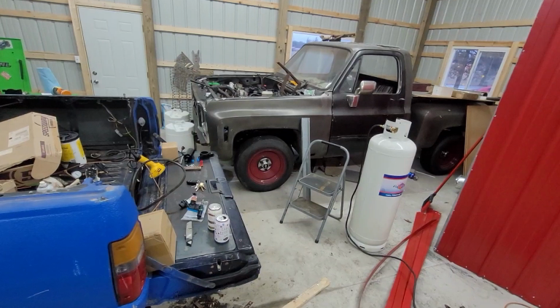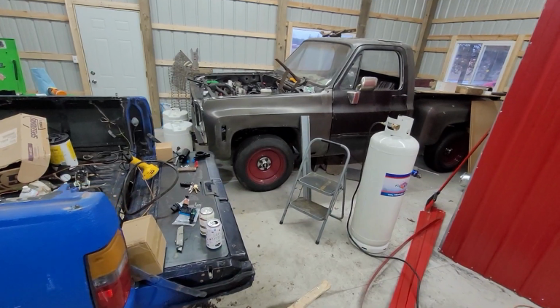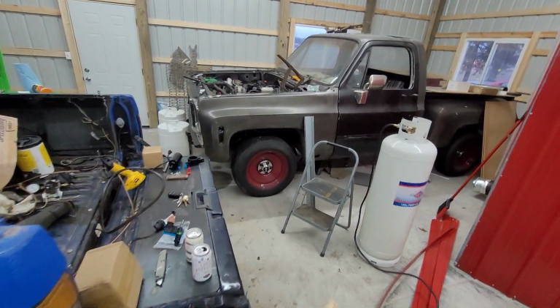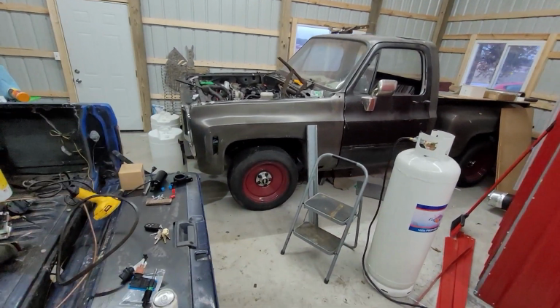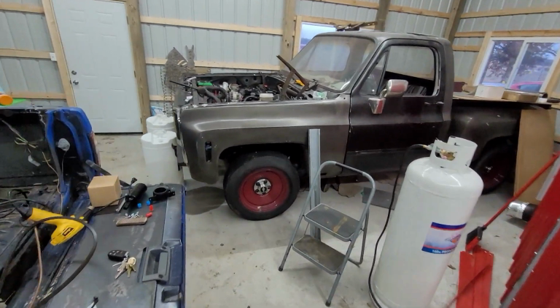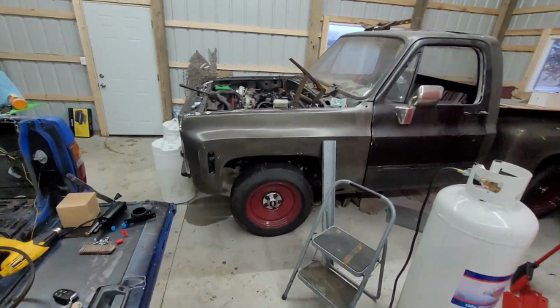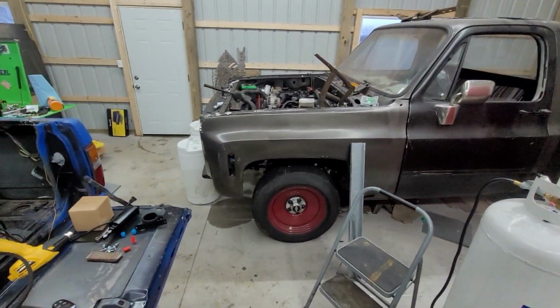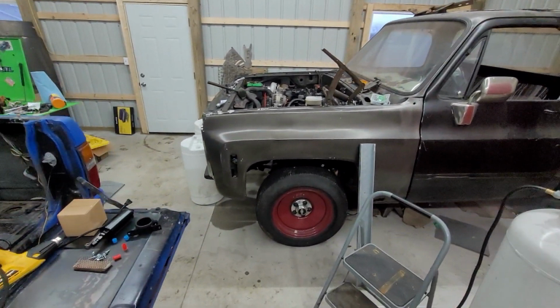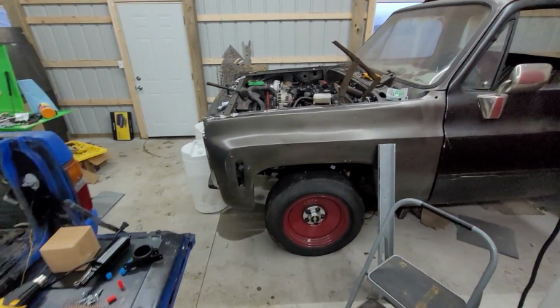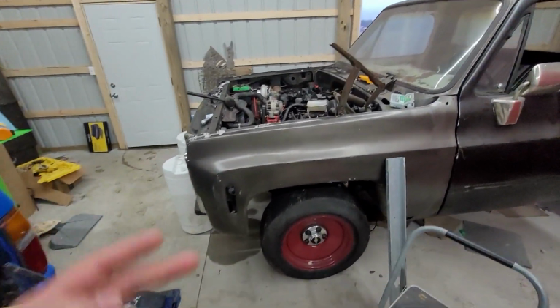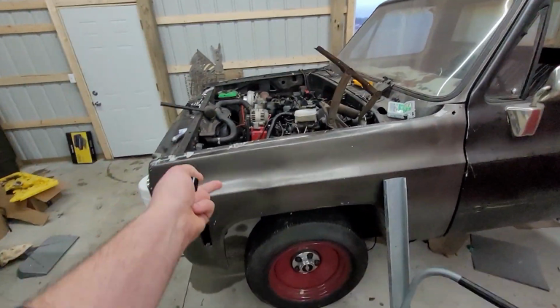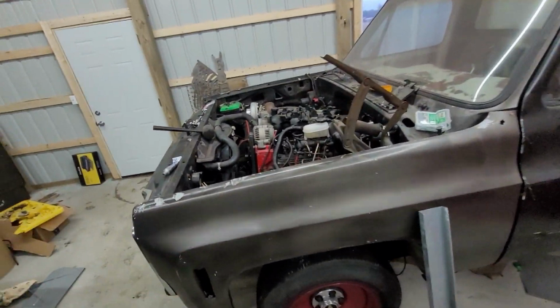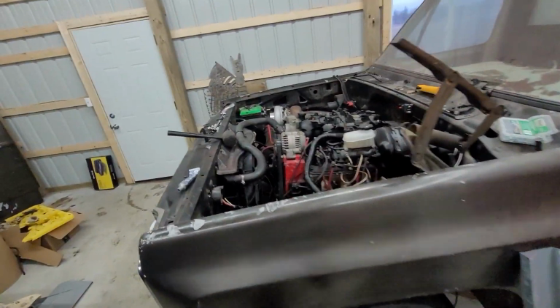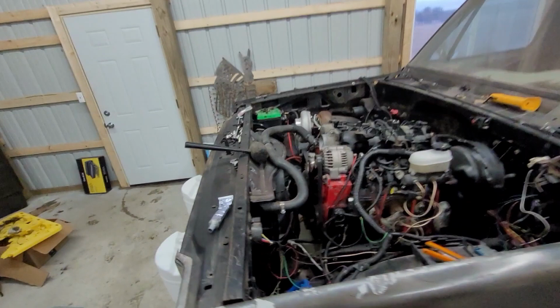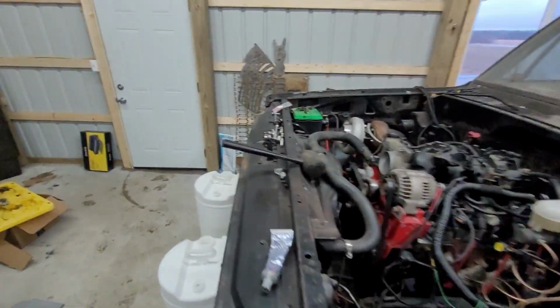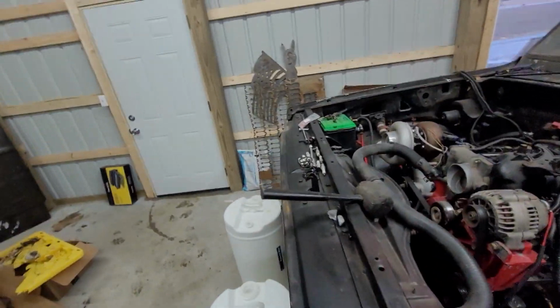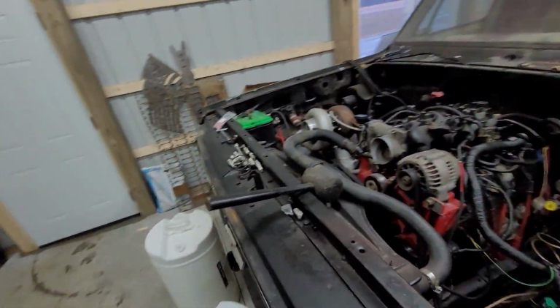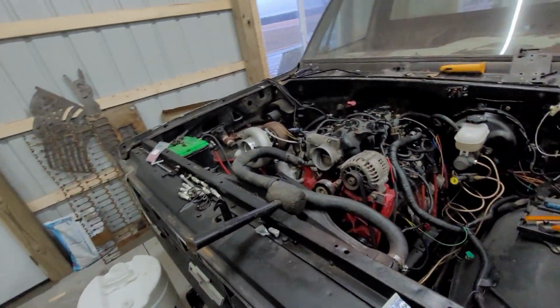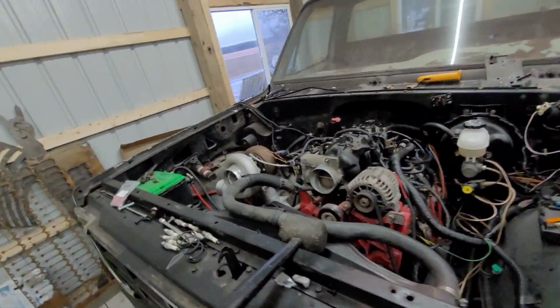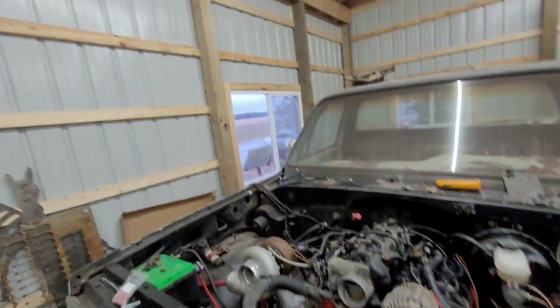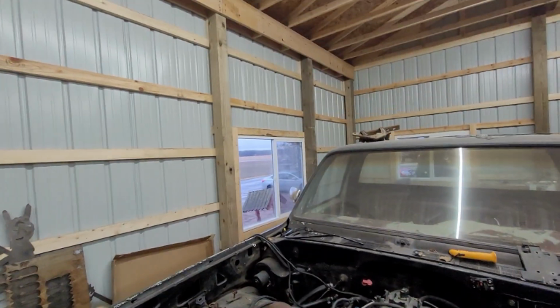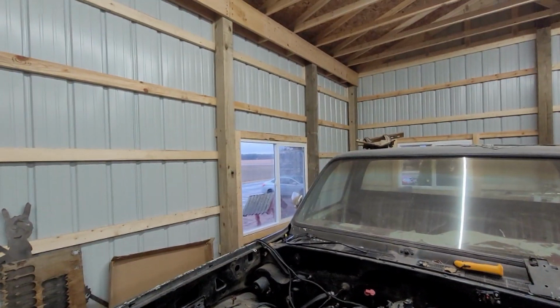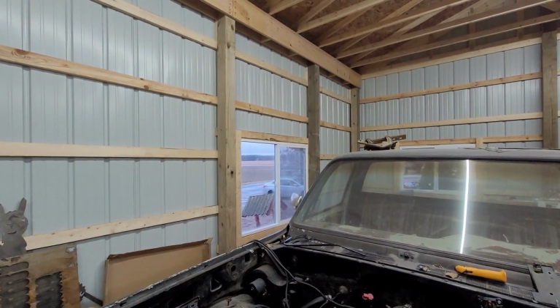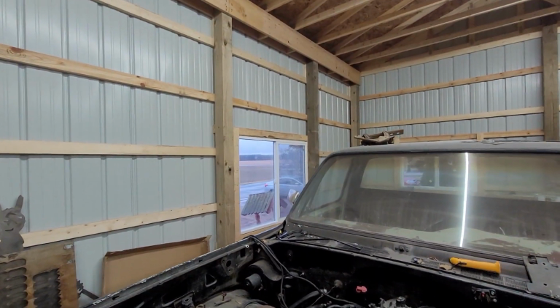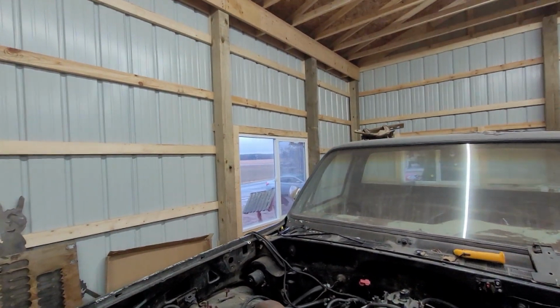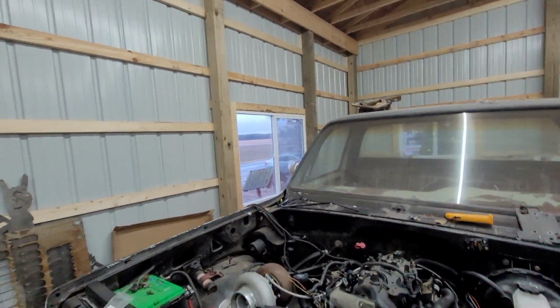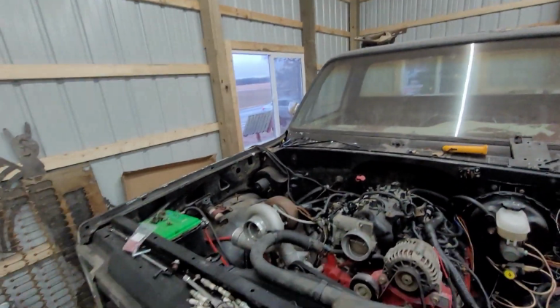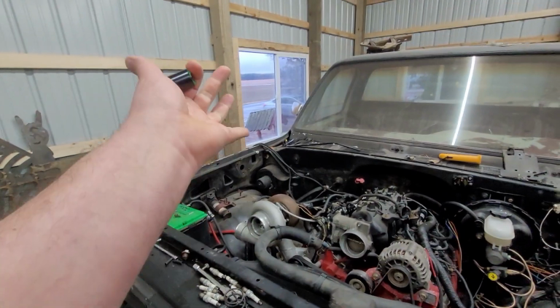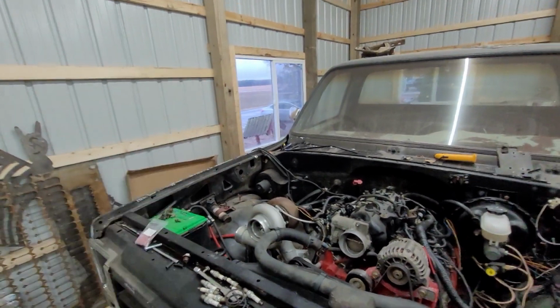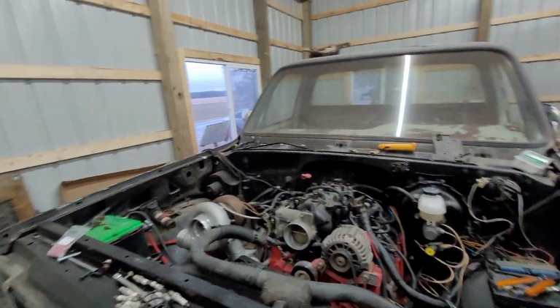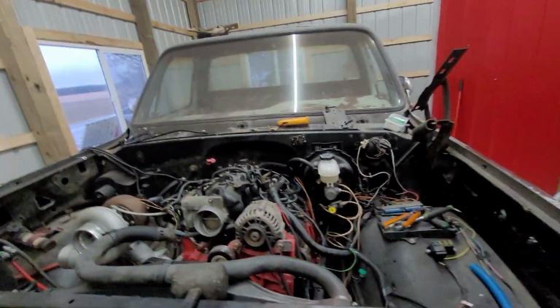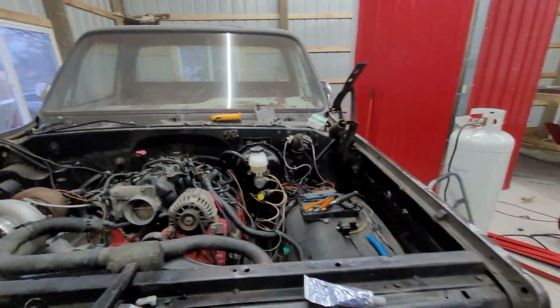Hey everybody, welcome back to the Driveway Engineer. I'm JR. Today we're back on Darrow for a brief little pit. It's a rainy day — it's springtime in Michigan, so what do you expect?